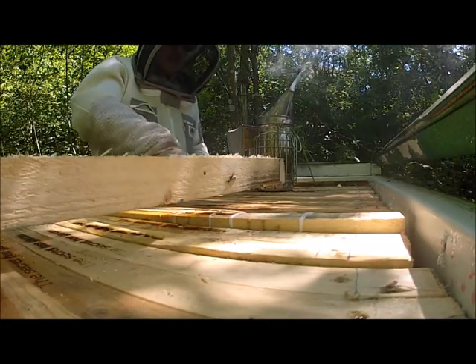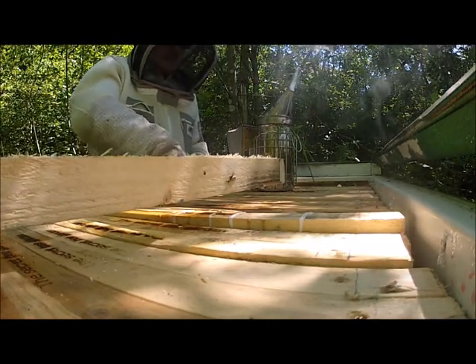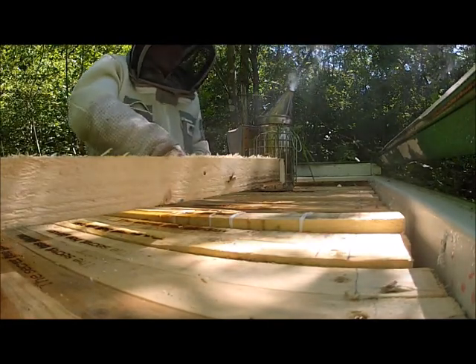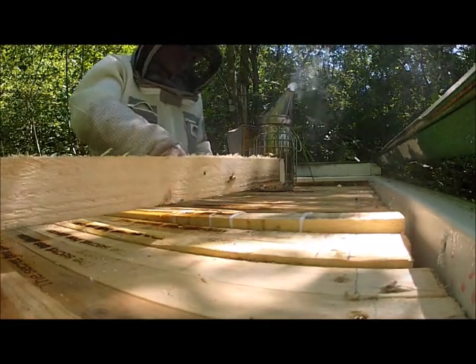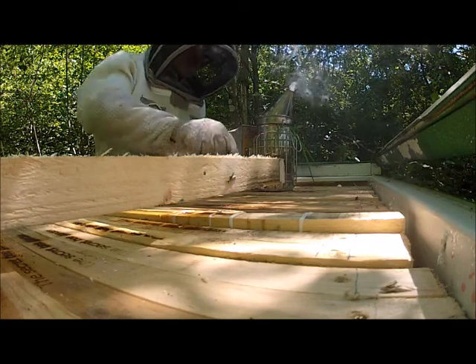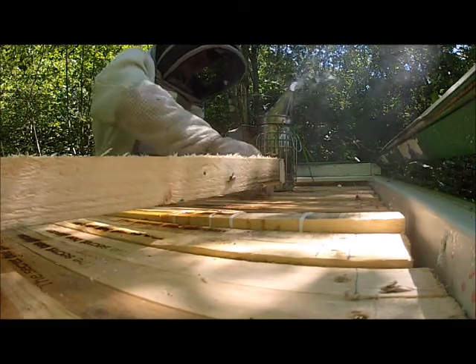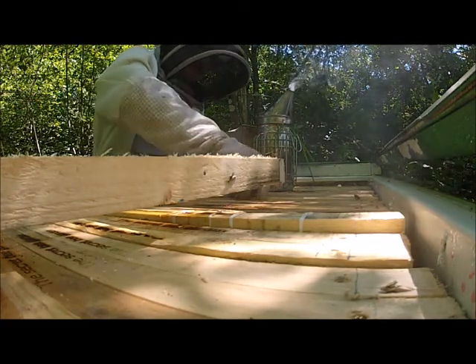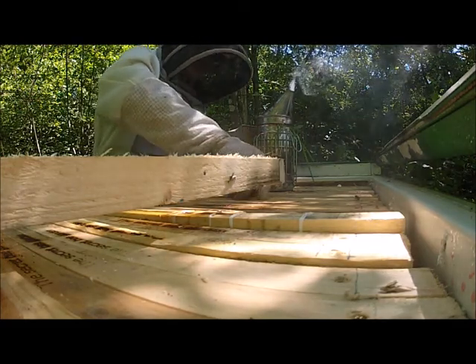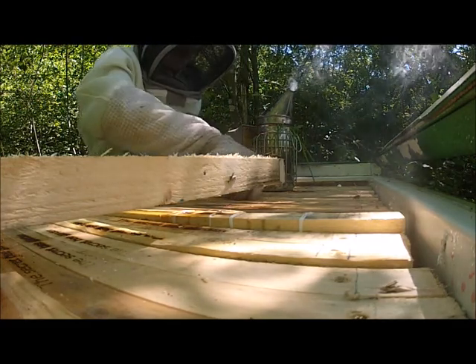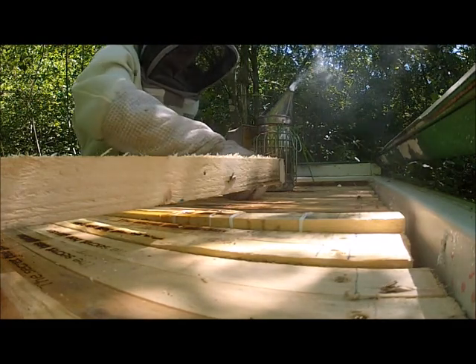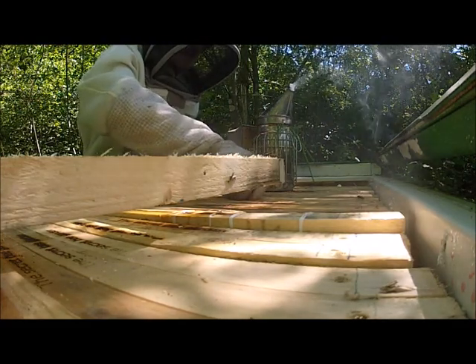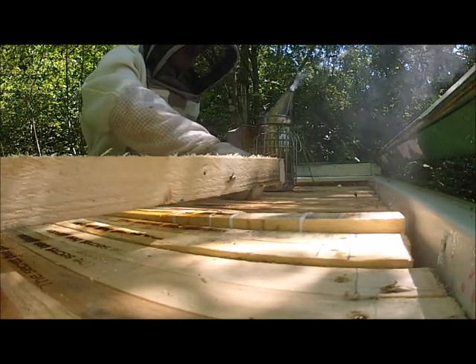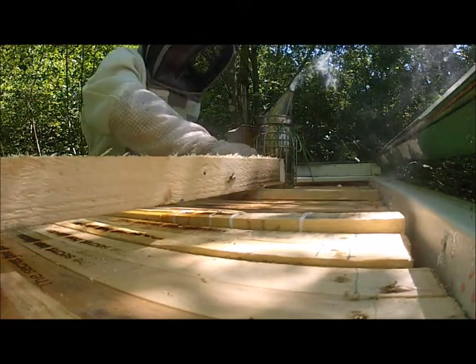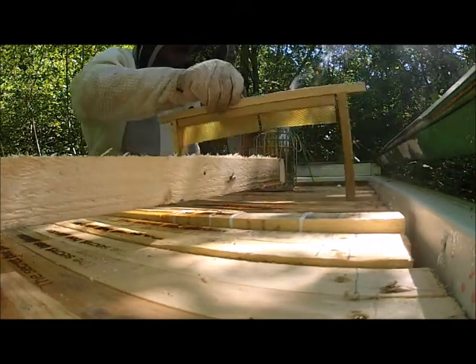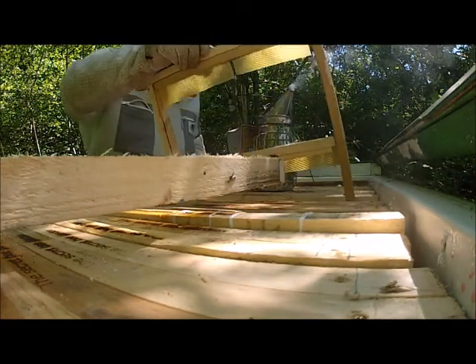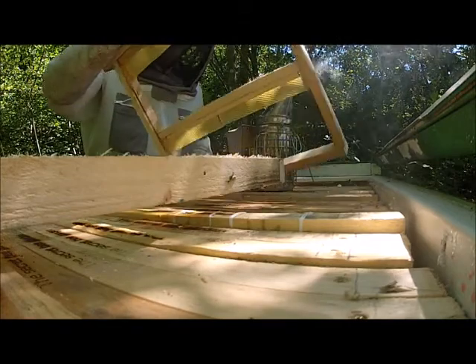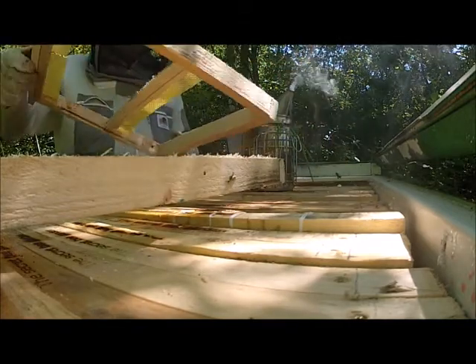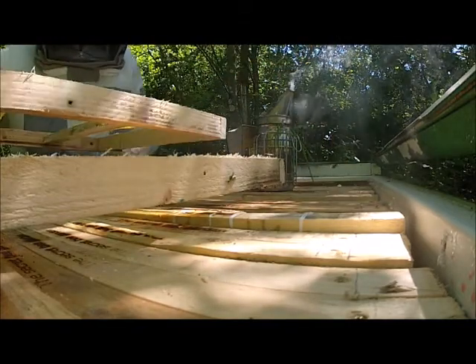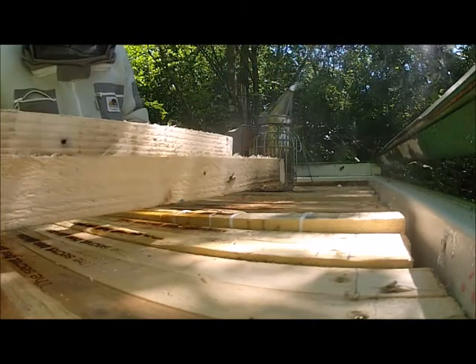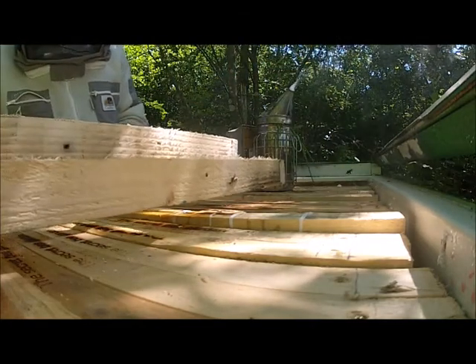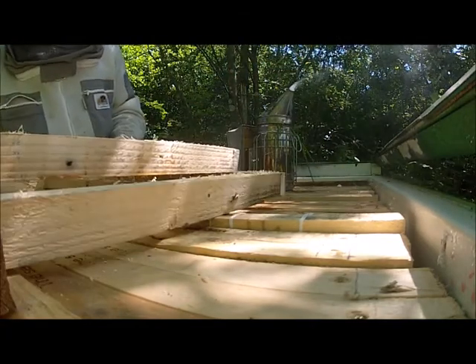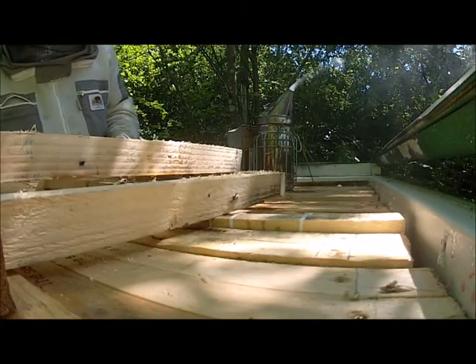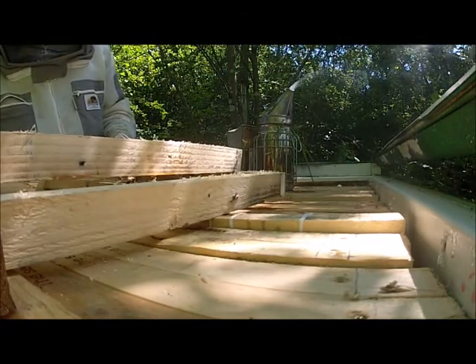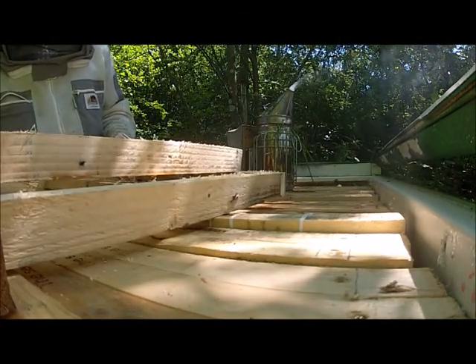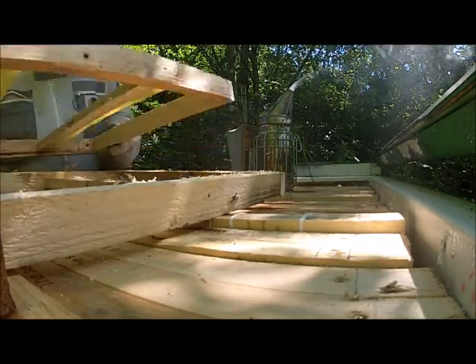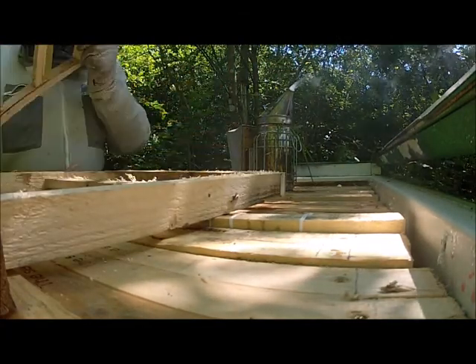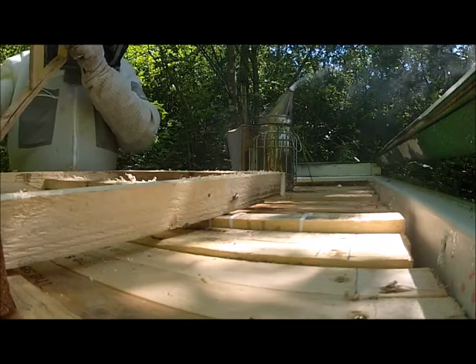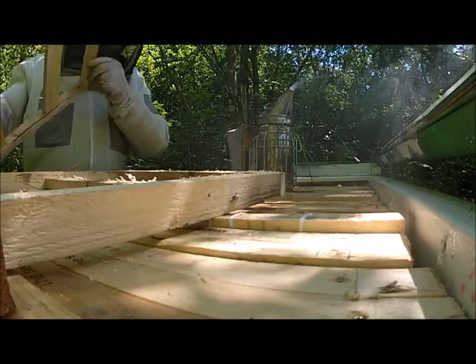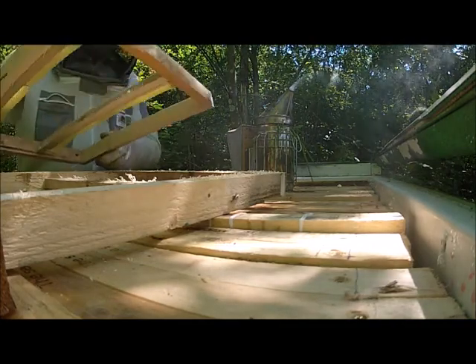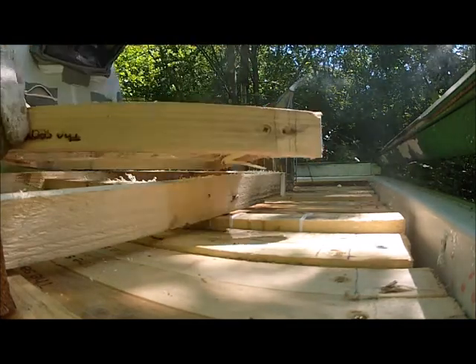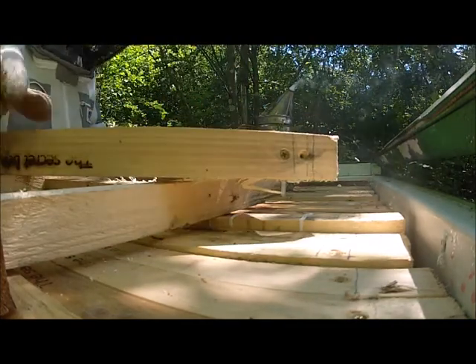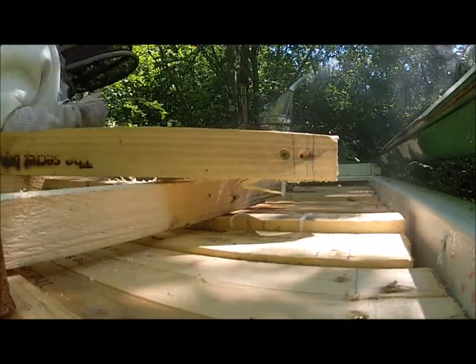I'm trying to find a frame first that doesn't have a scent bar in it. I don't want to destroy these frames too much if I can help it.